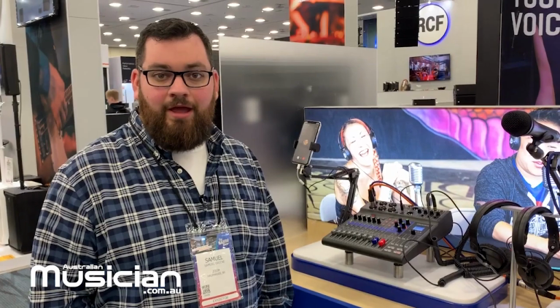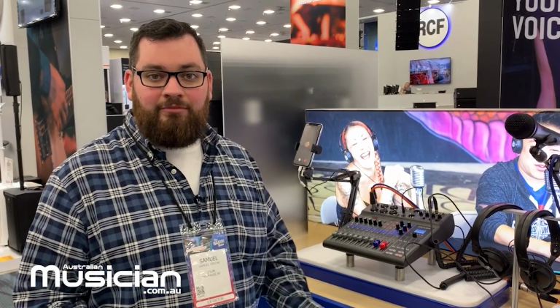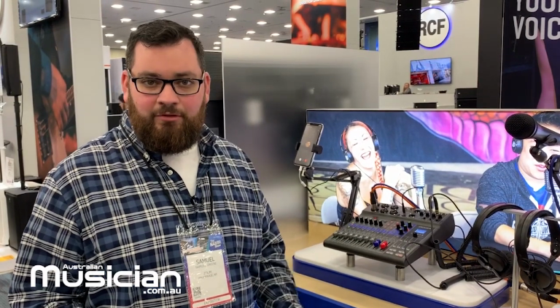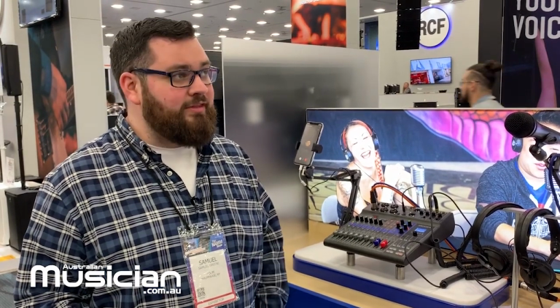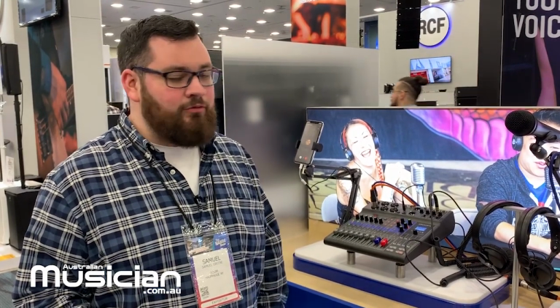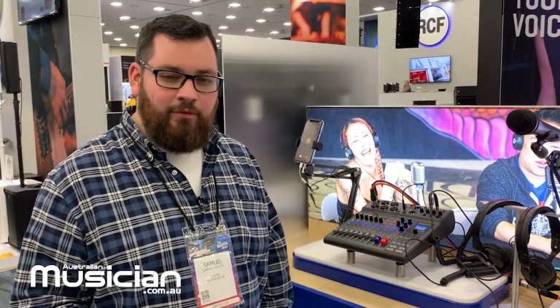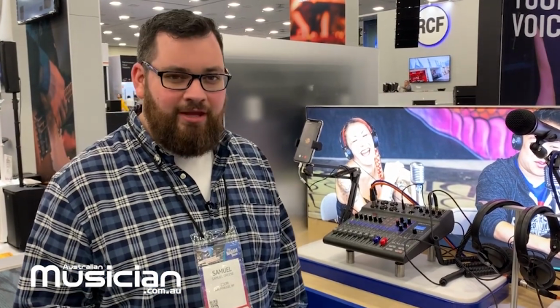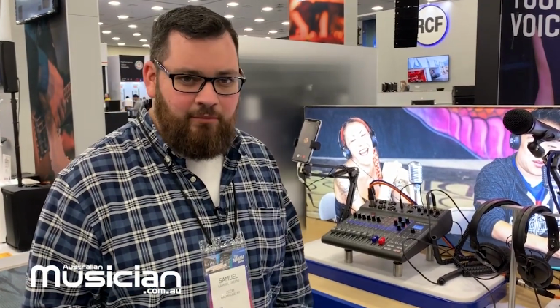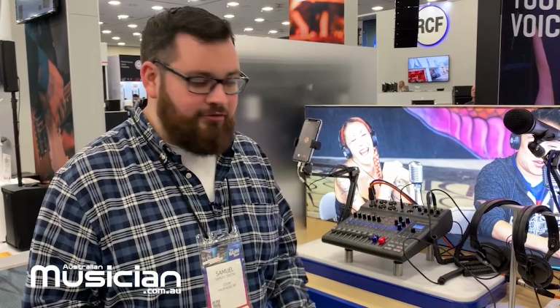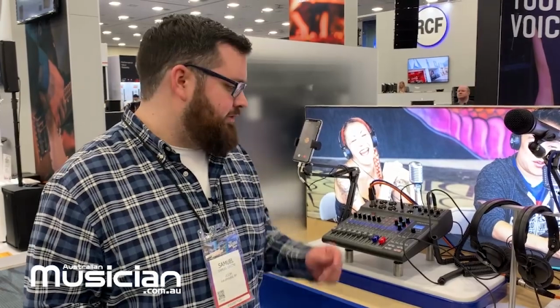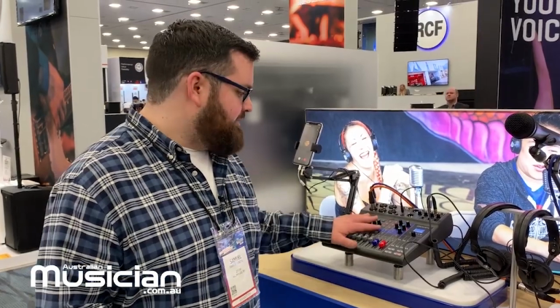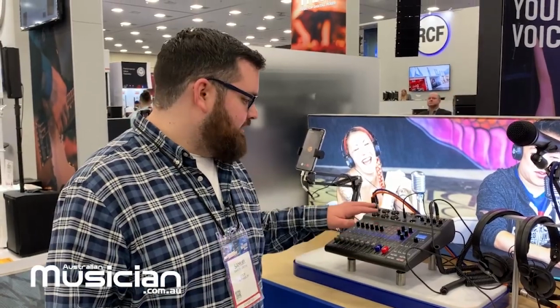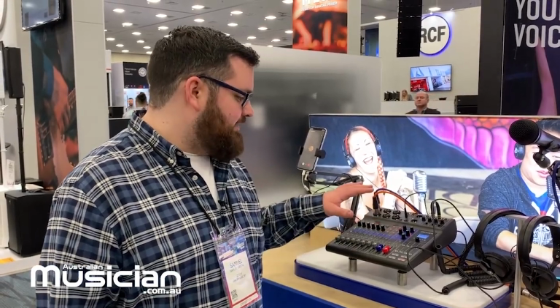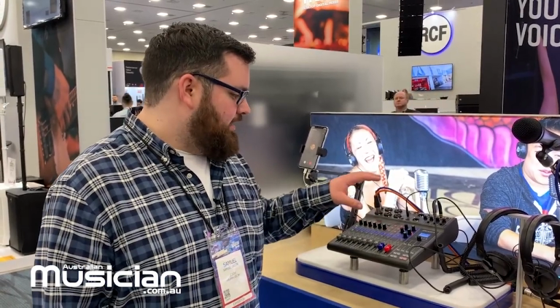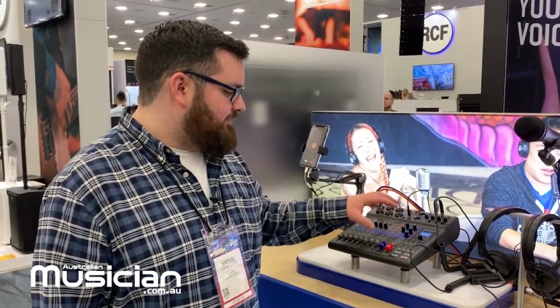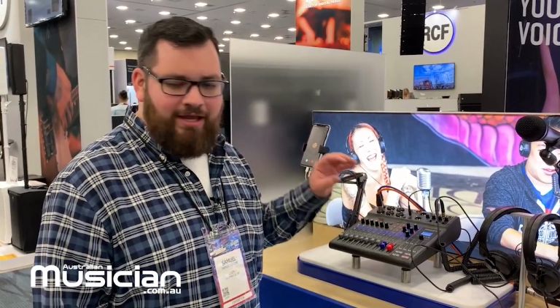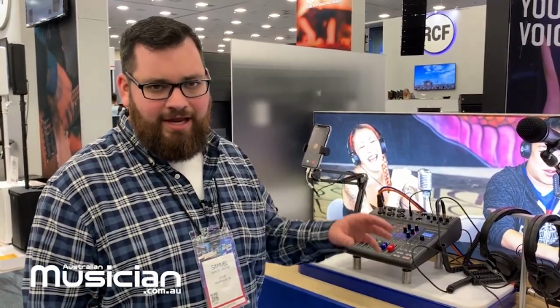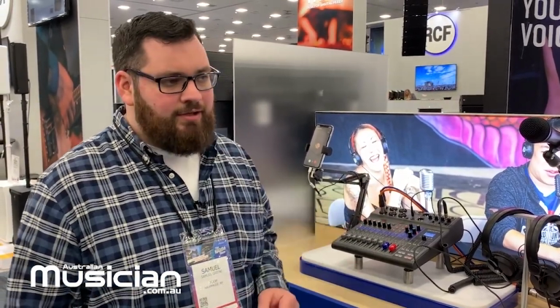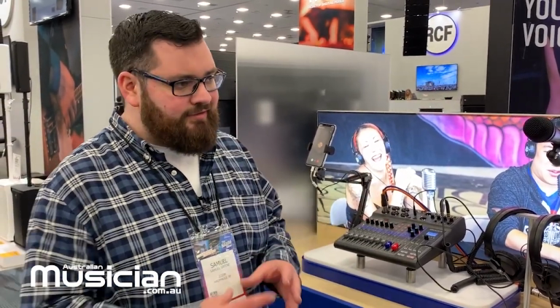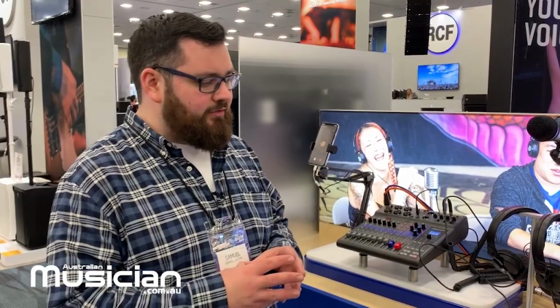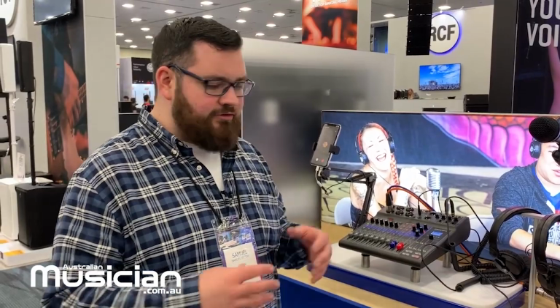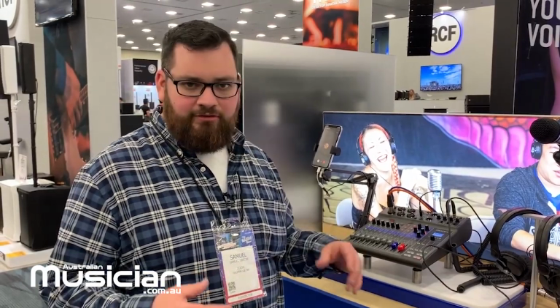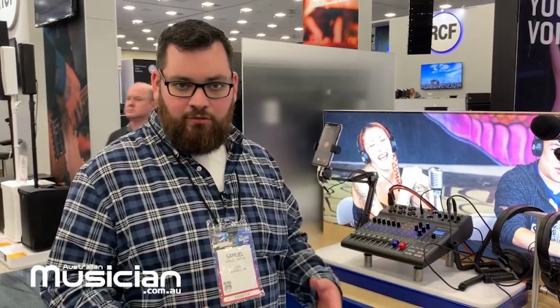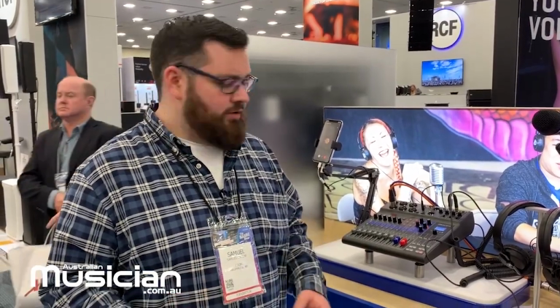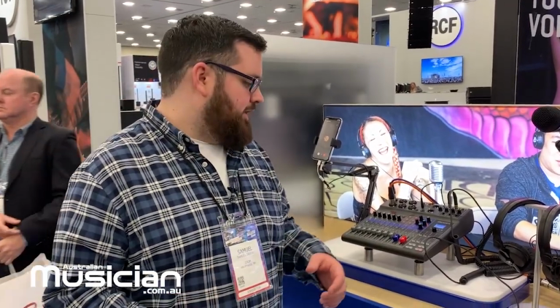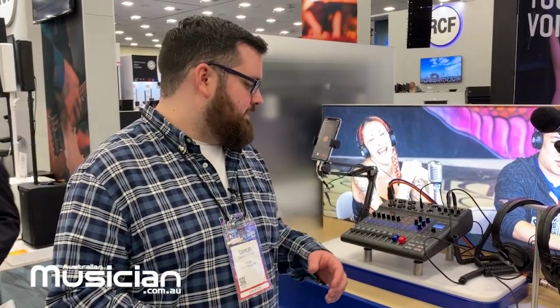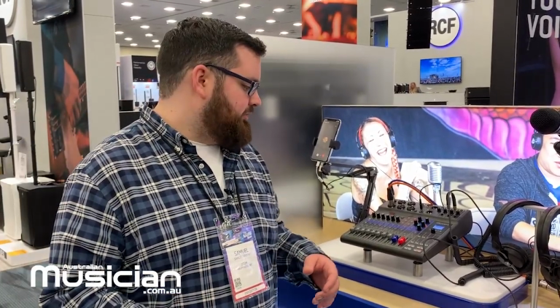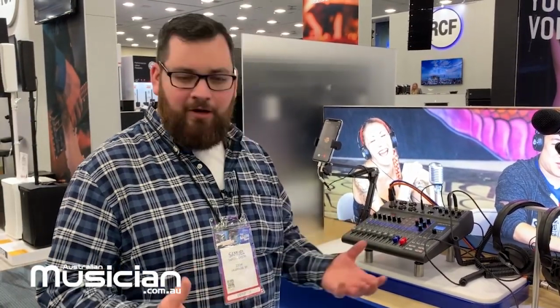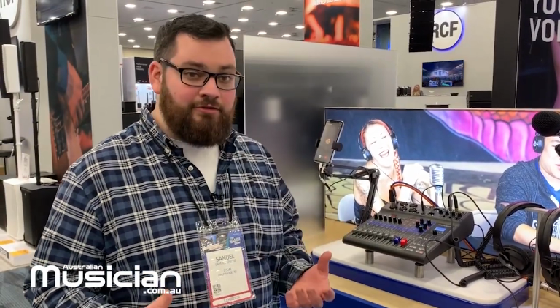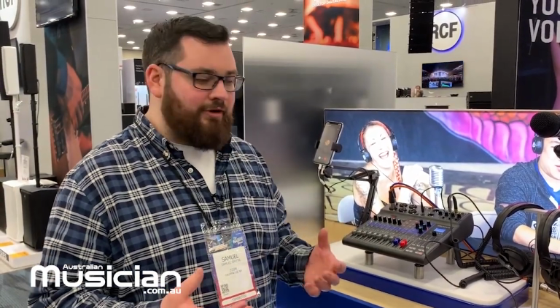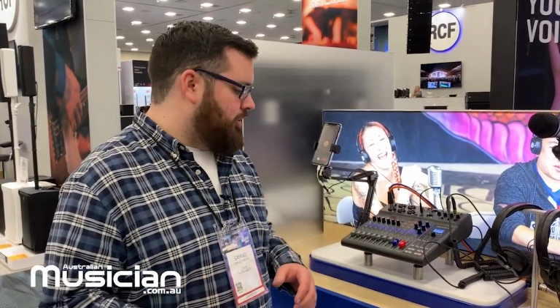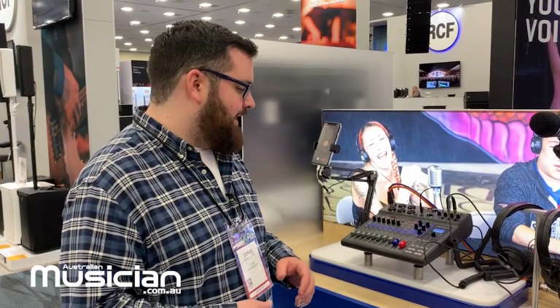Hey, I'm Samuel. We're at the 2020 NAMM show at the Zoom booth, taking a look at the LiveTrak L8. This is a digital mixer and recorder with some pretty powerful features in a very small package.